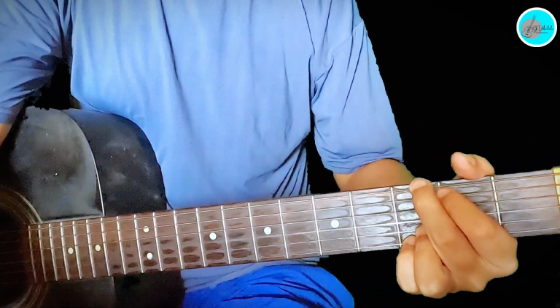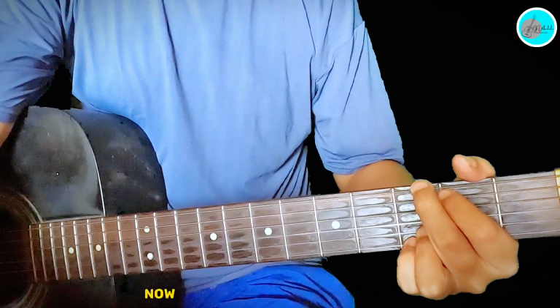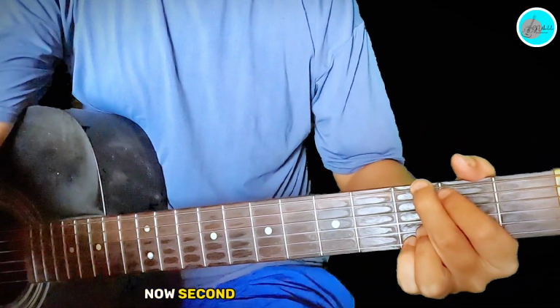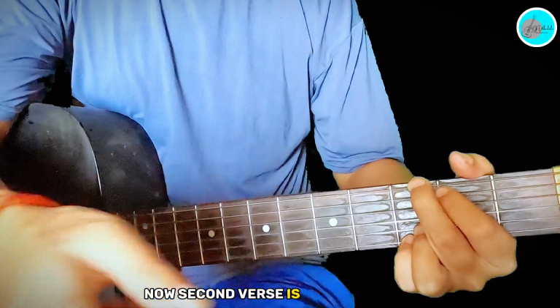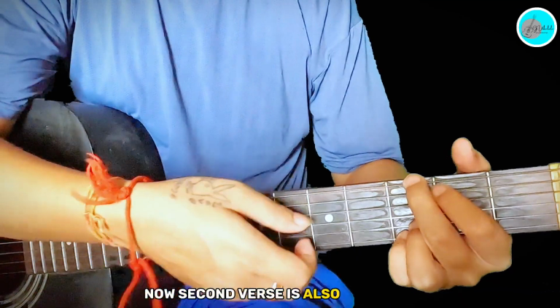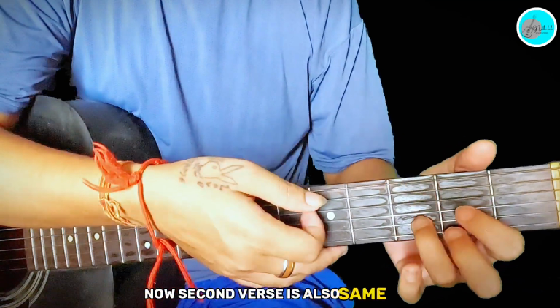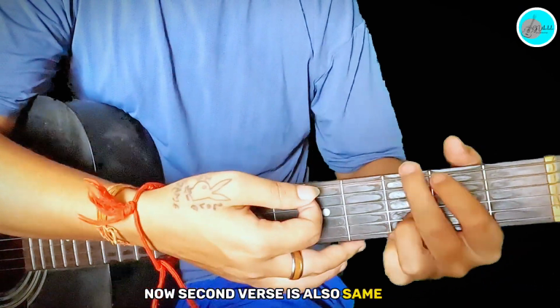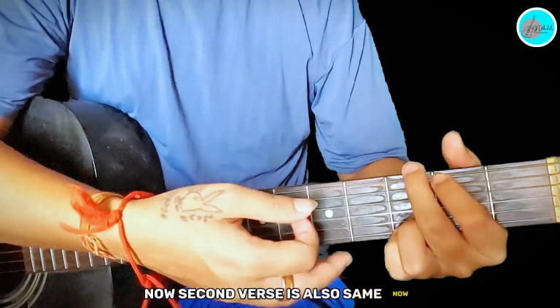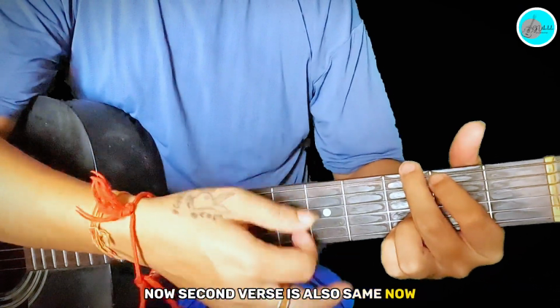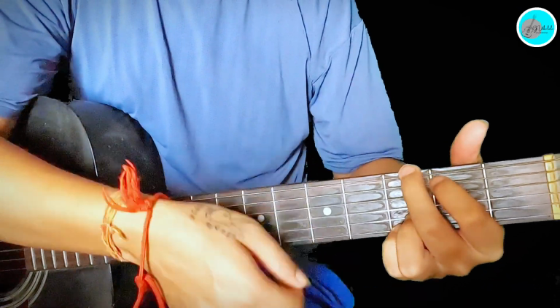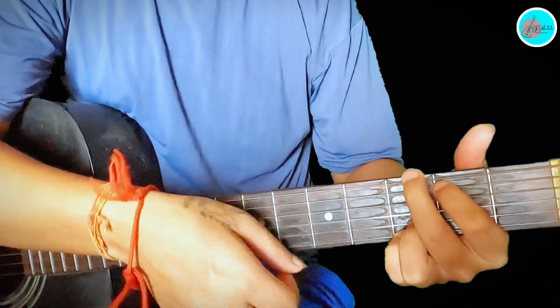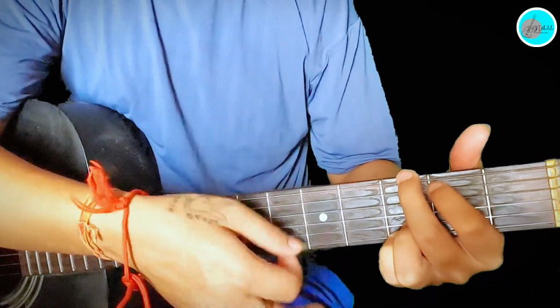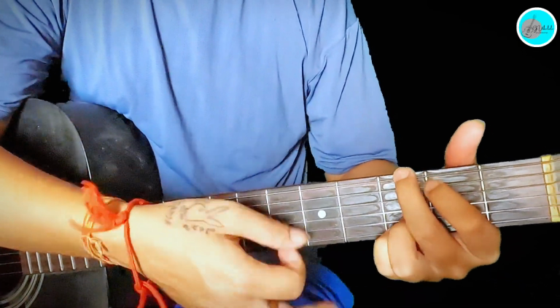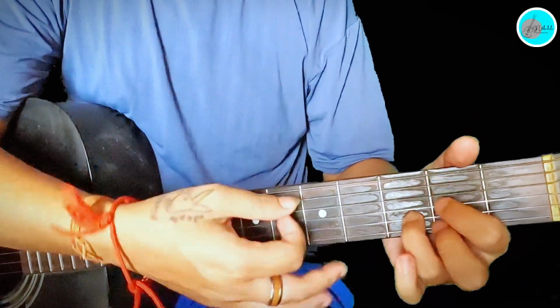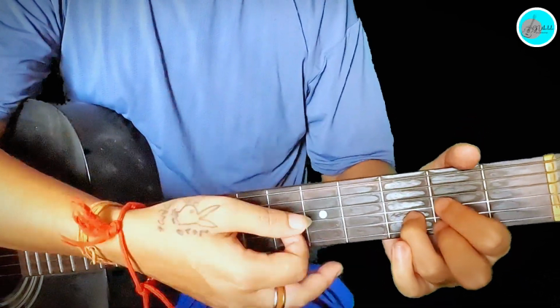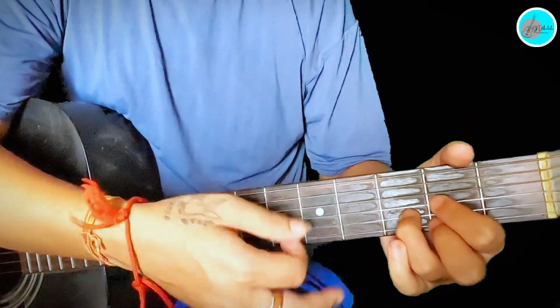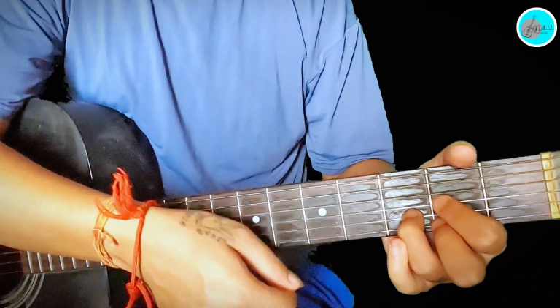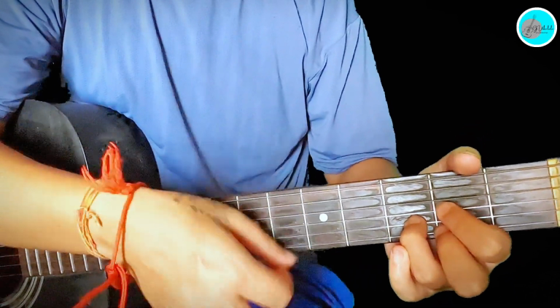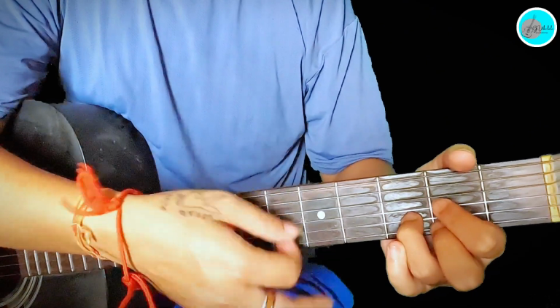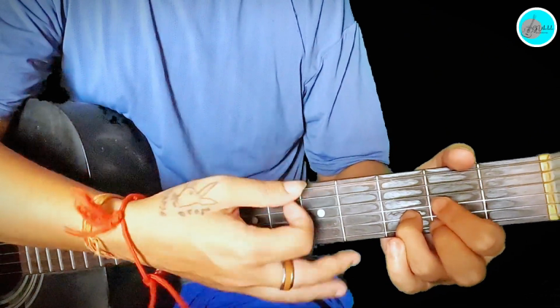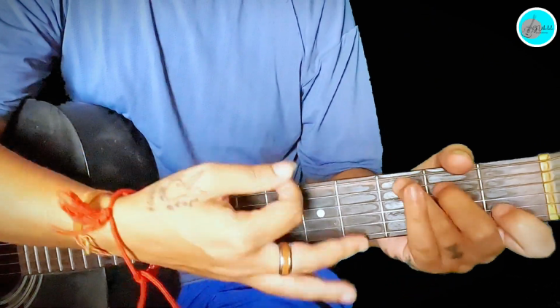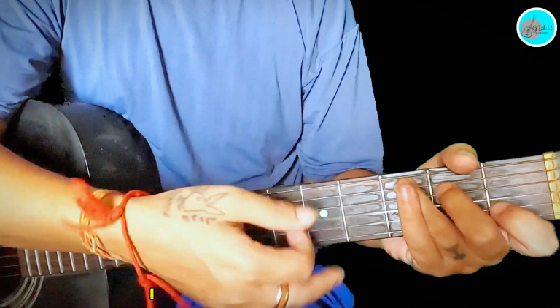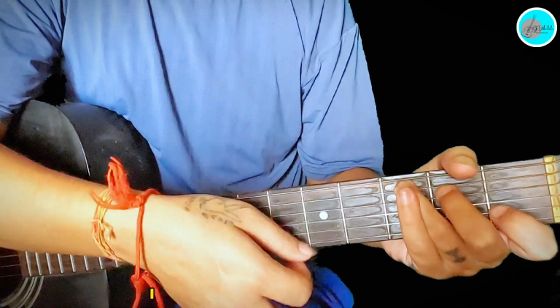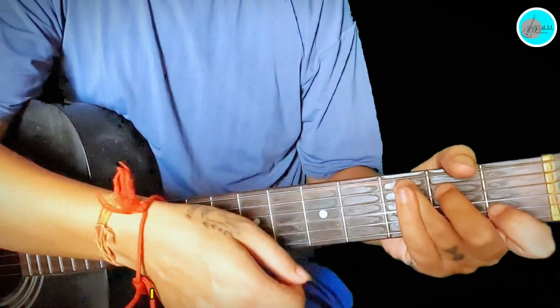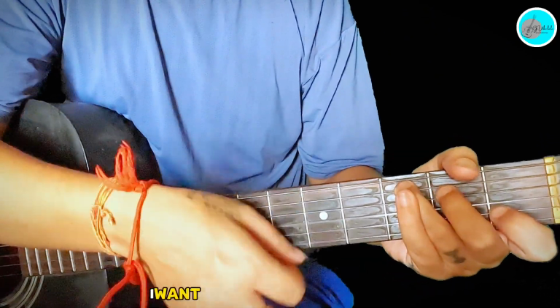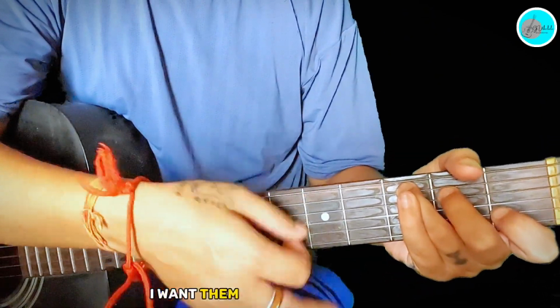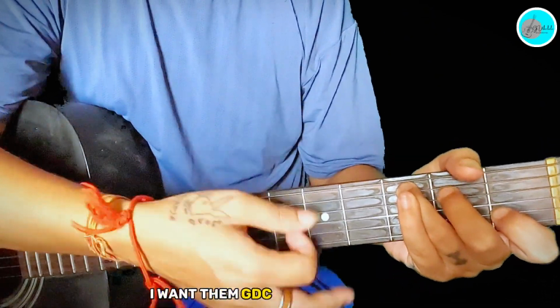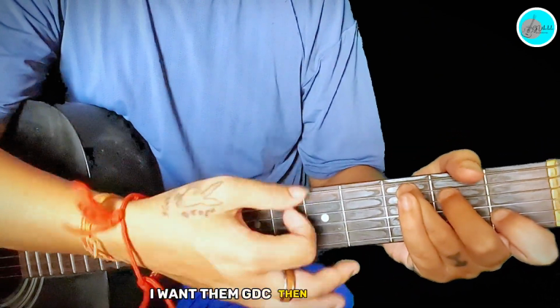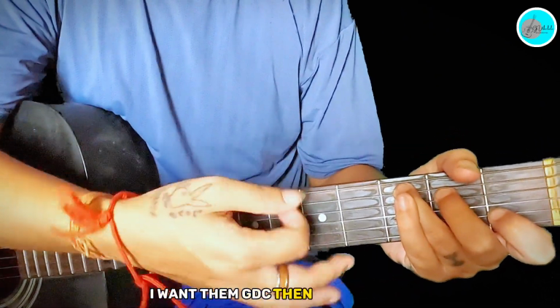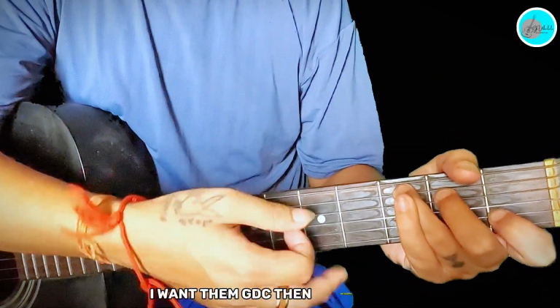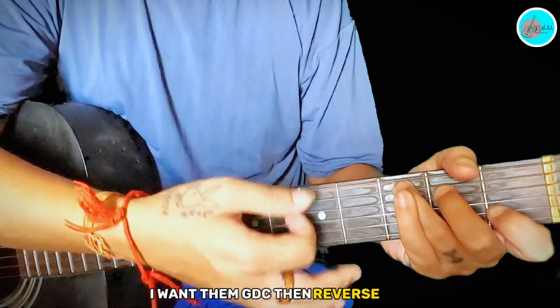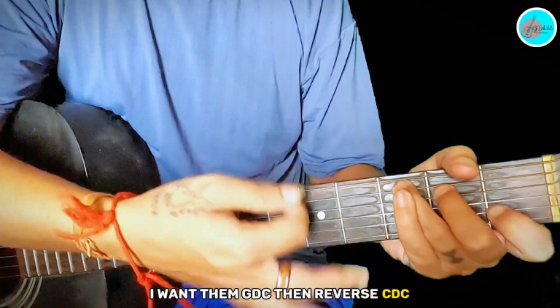The second verse is also the same. One time G, D, C, then reverse: C, D, G.